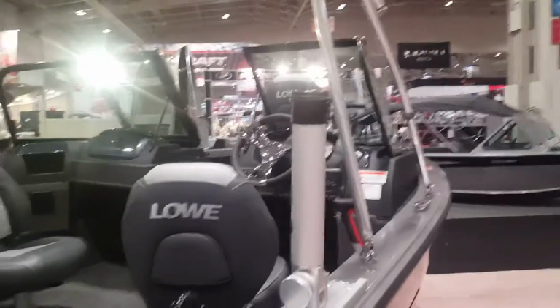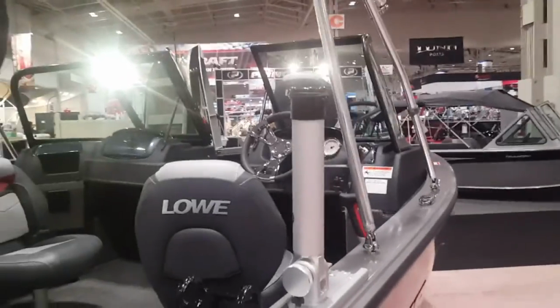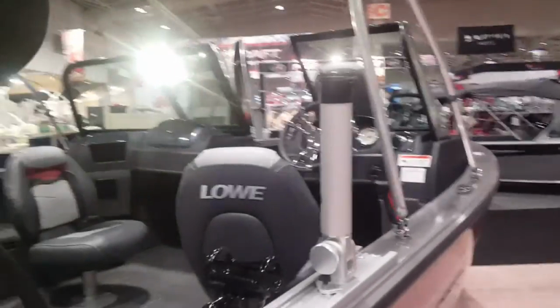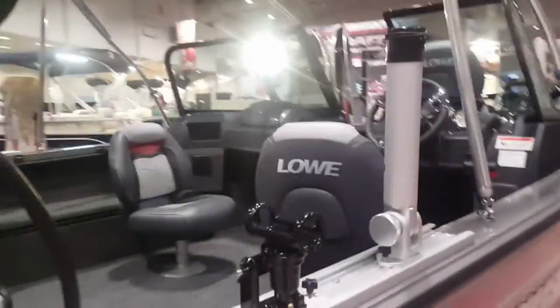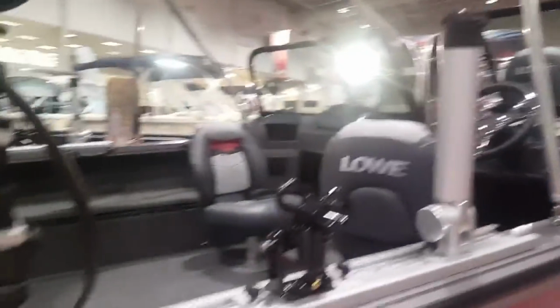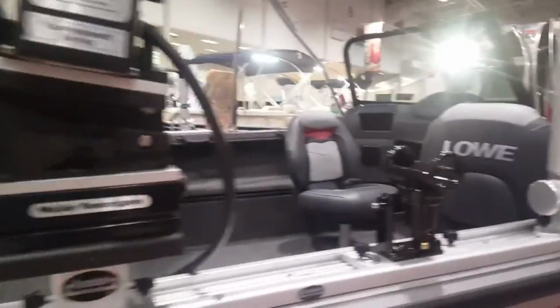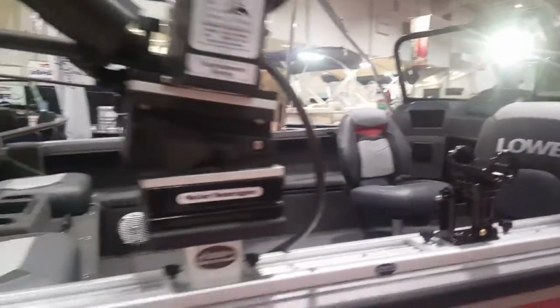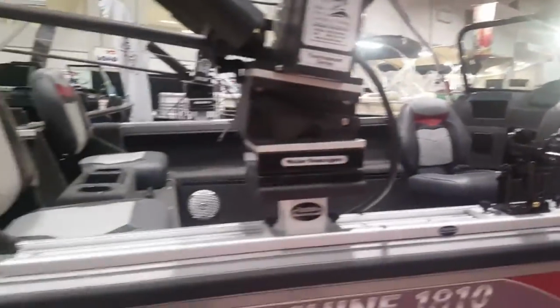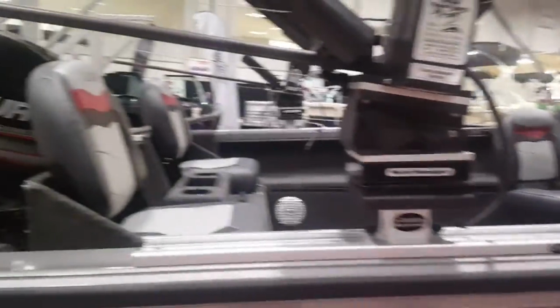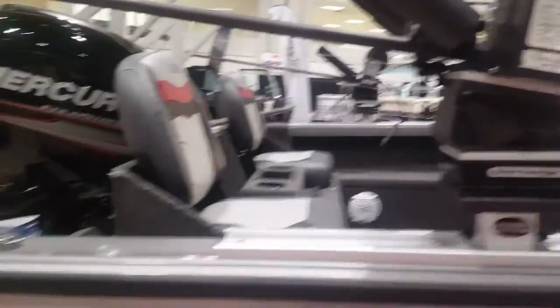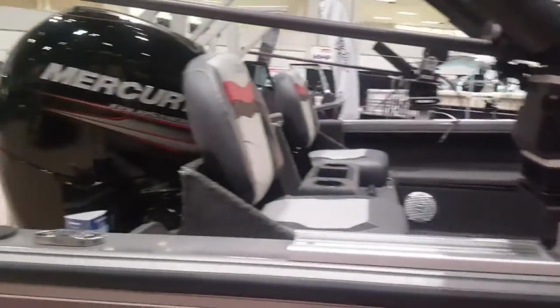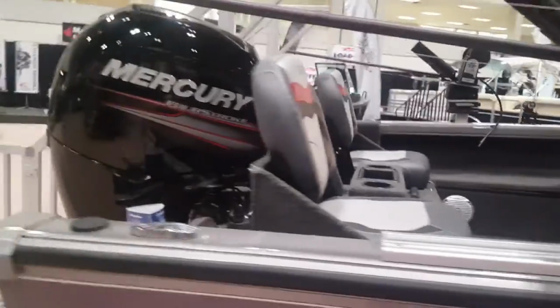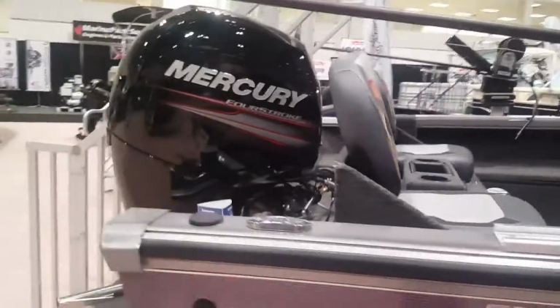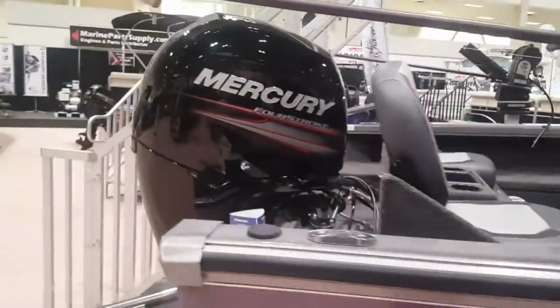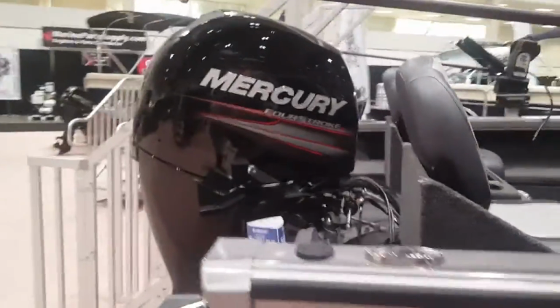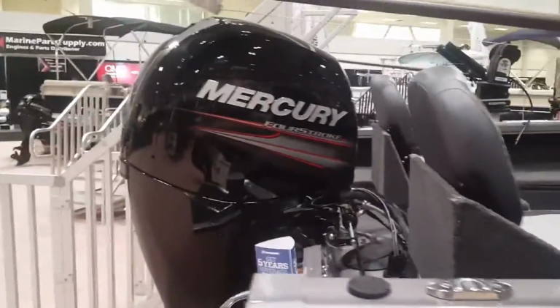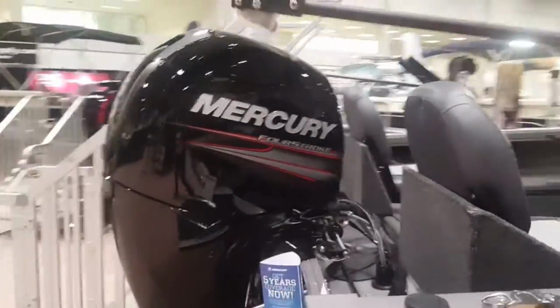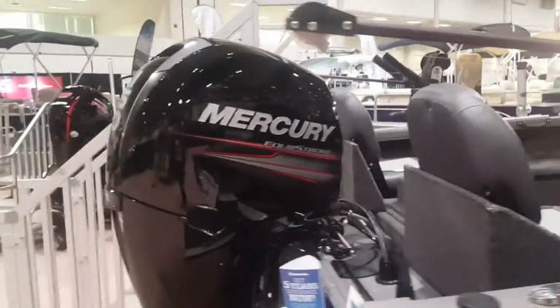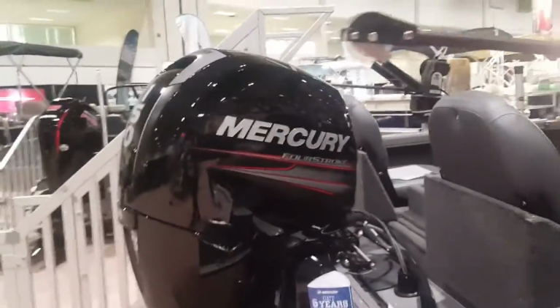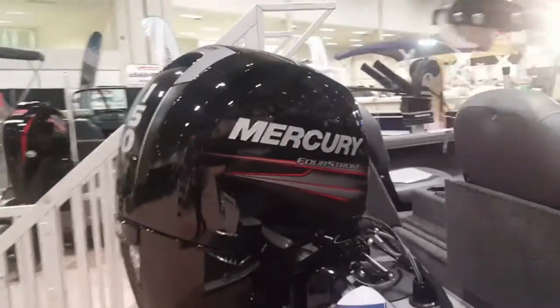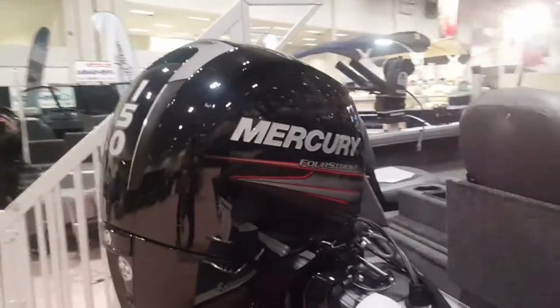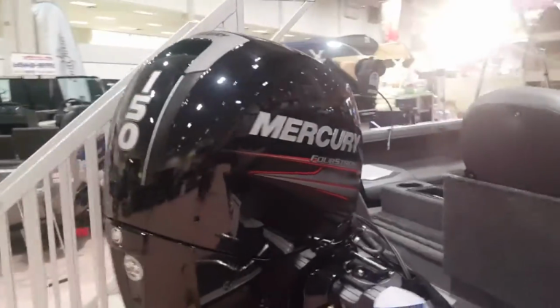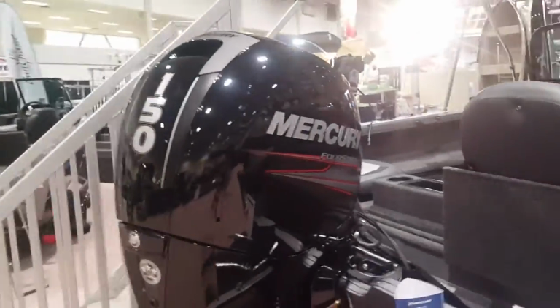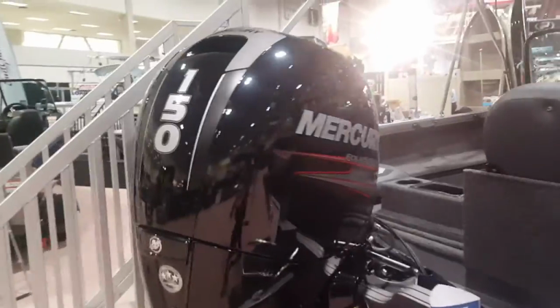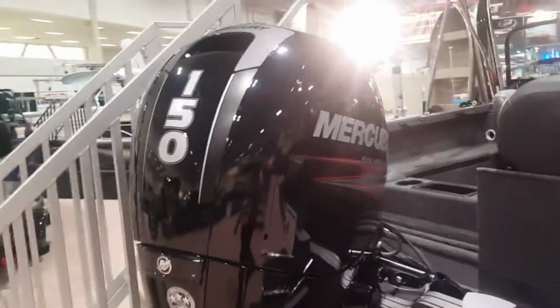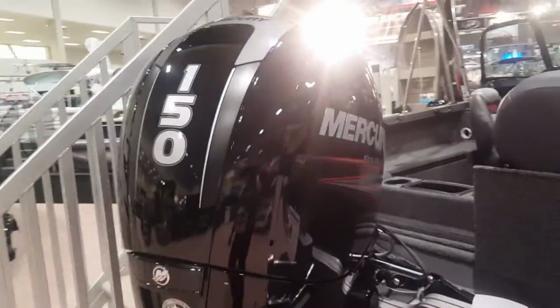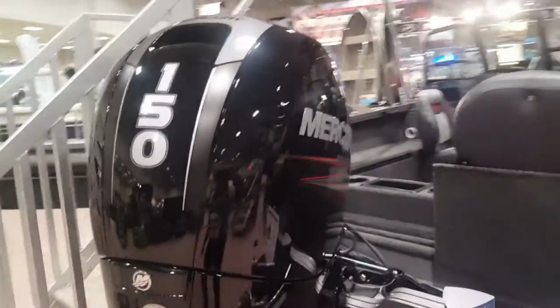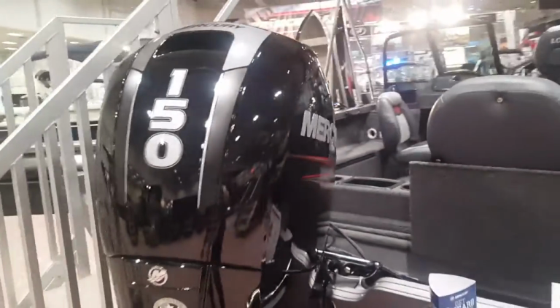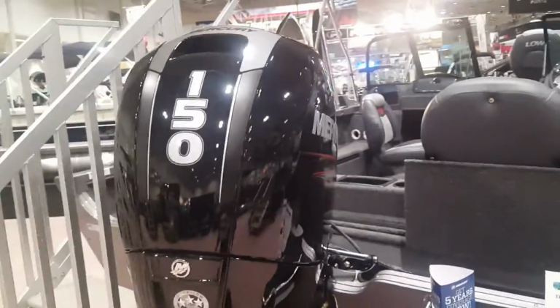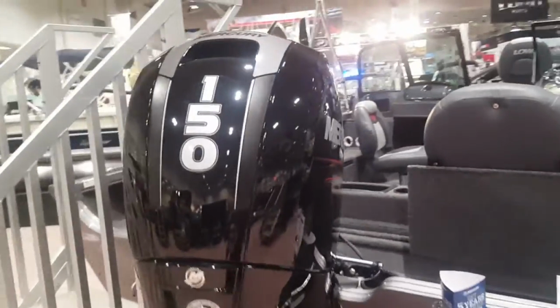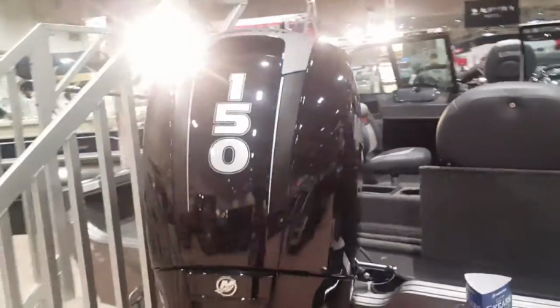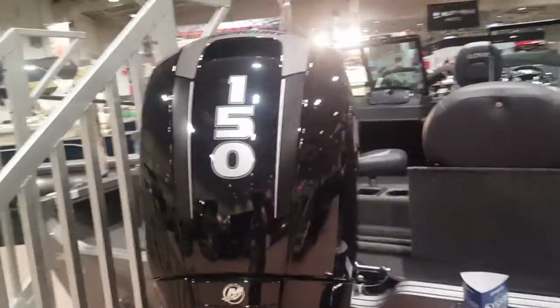We've got the walkthrough windshield — a full windshield for those cold winter days when it's snowing, you've got sleet coming down, rain, all that good stuff. On the back we've got a 150 4-stroke Mercury. This boat's actually rated for a 175, but I prefer the 150 4-stroke.